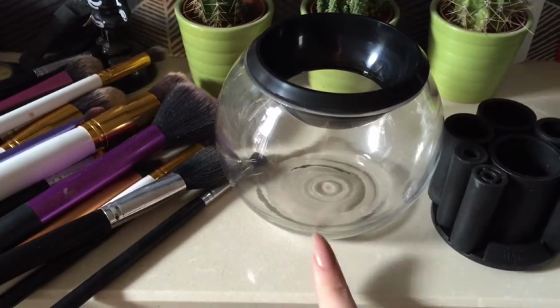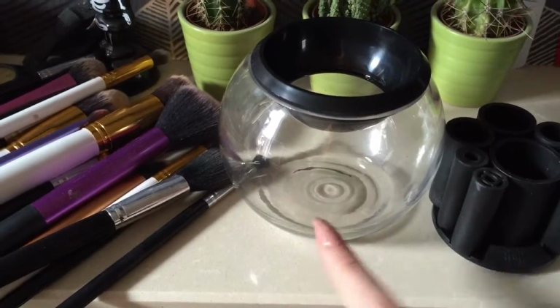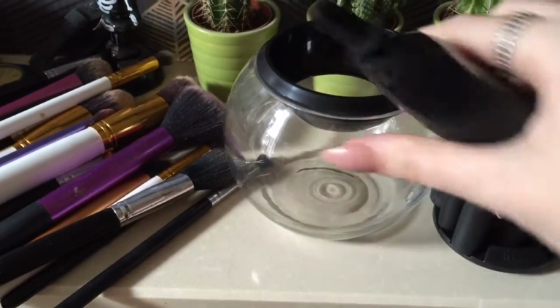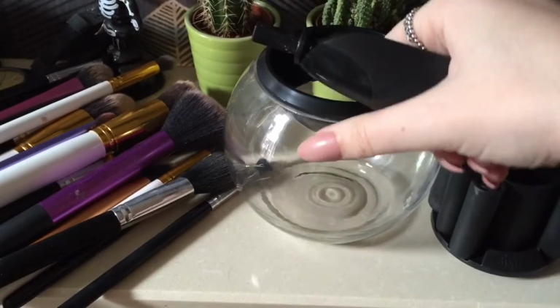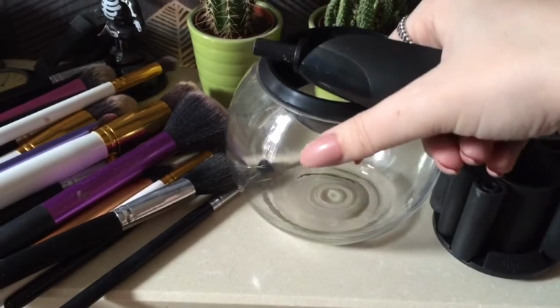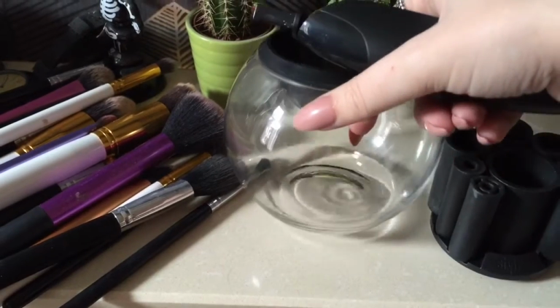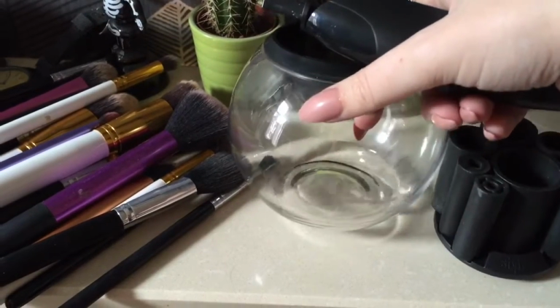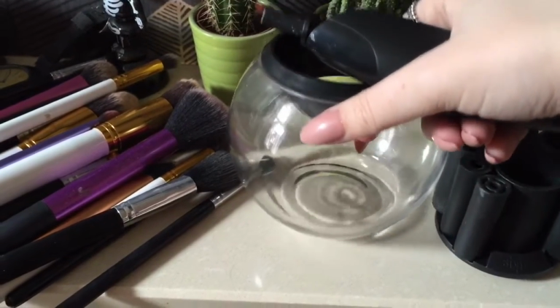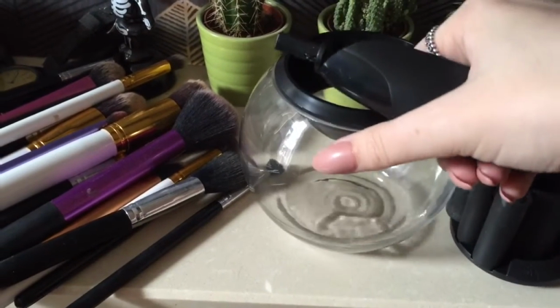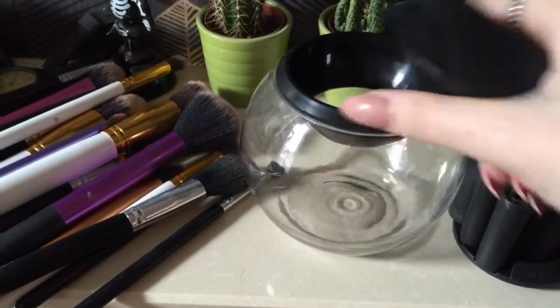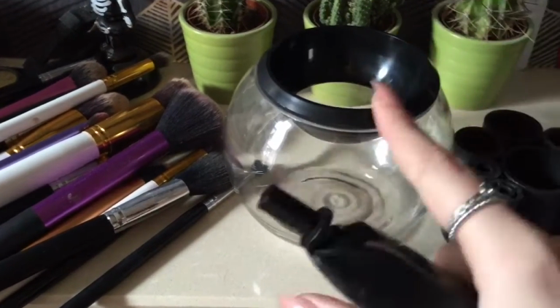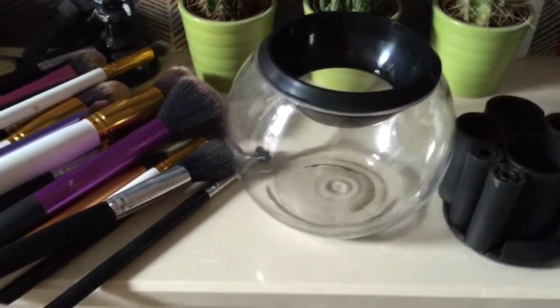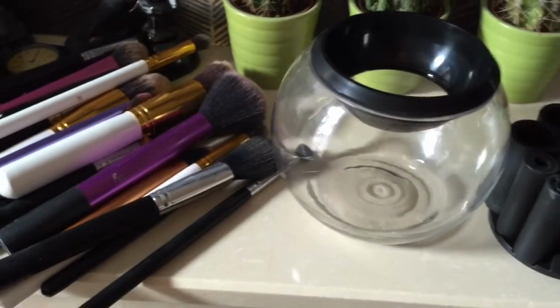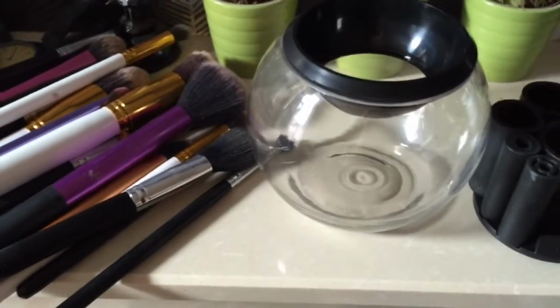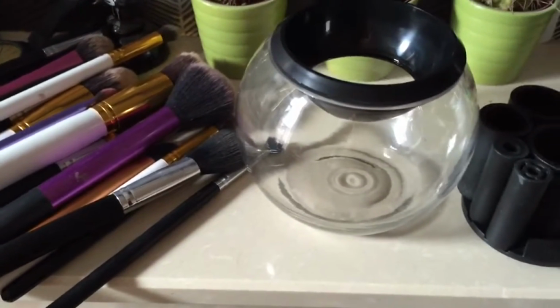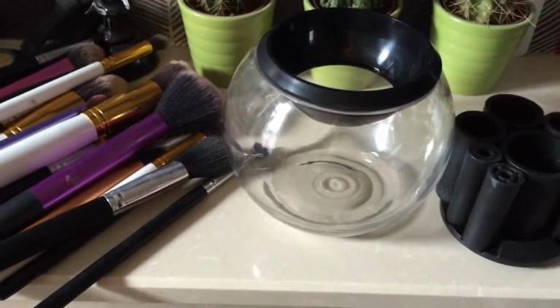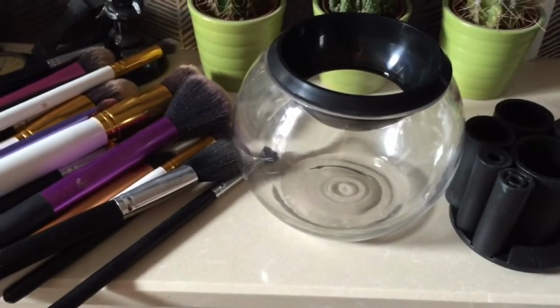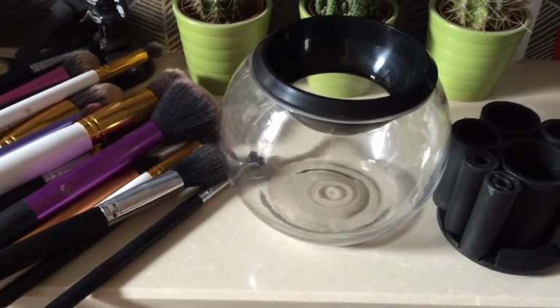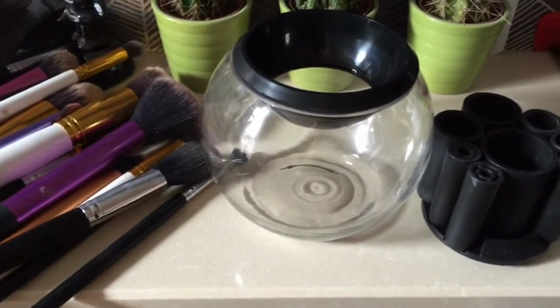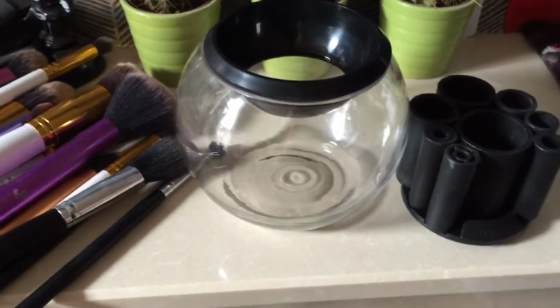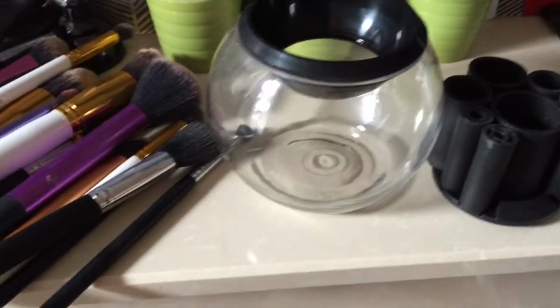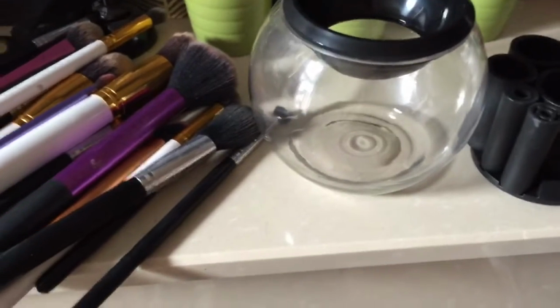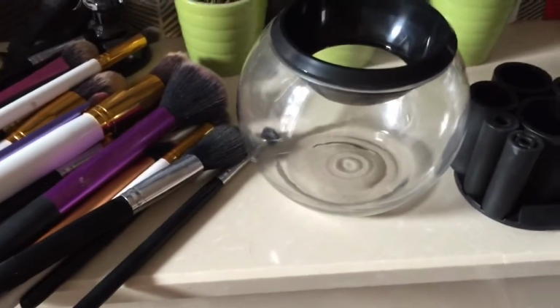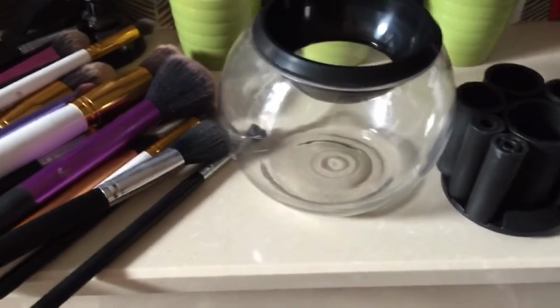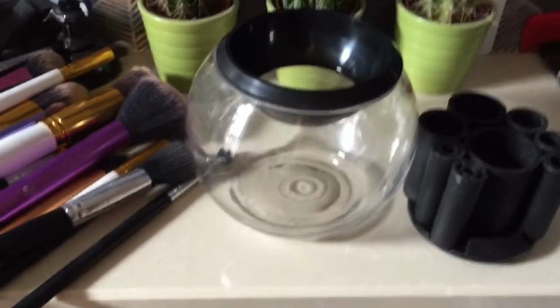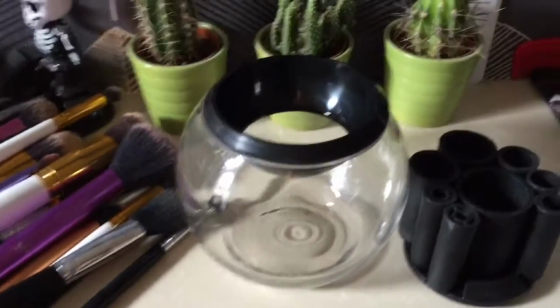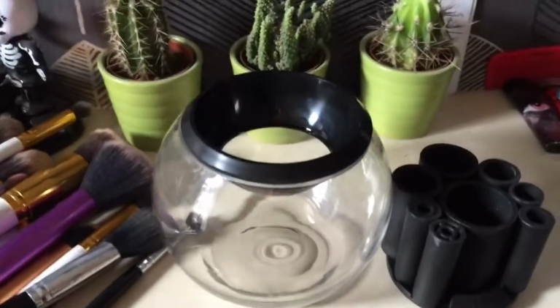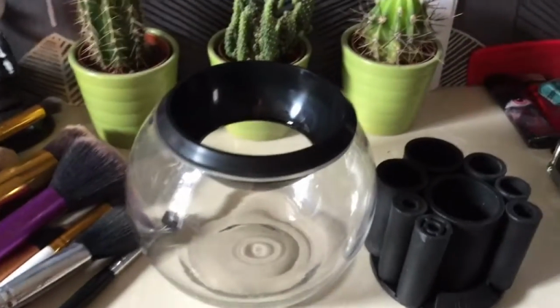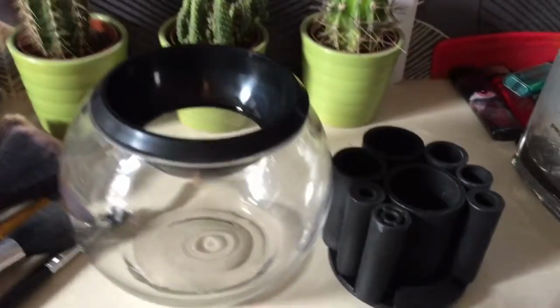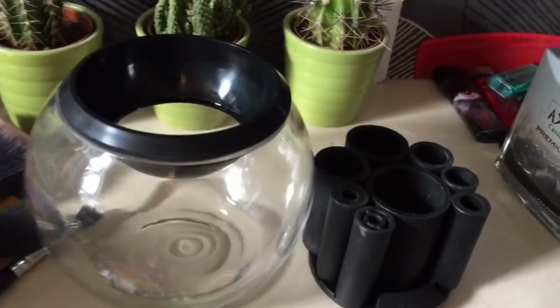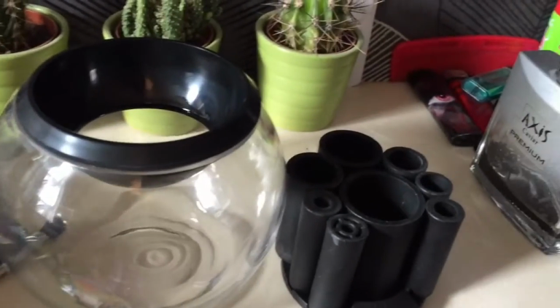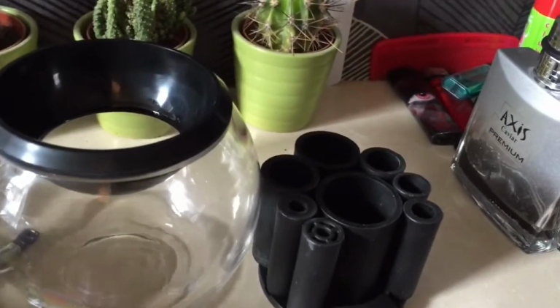You pop your brushes into these brush holders and spin it around in the cleaning liquid. It comes with cleaning liquid, which I'll show you in a bit, but basically you attach everything together and it cleans your brushes.